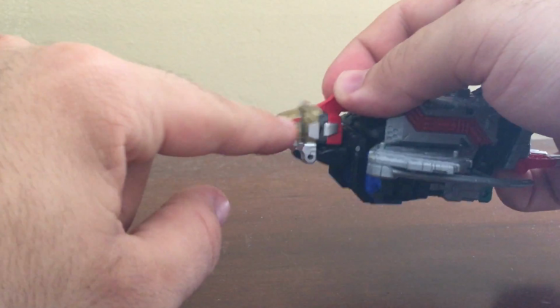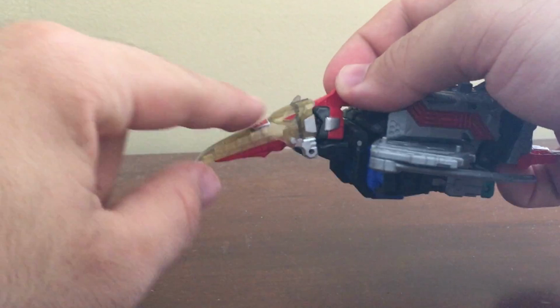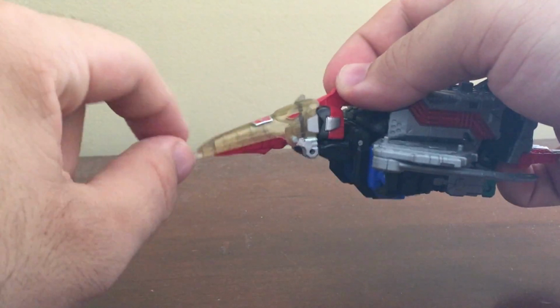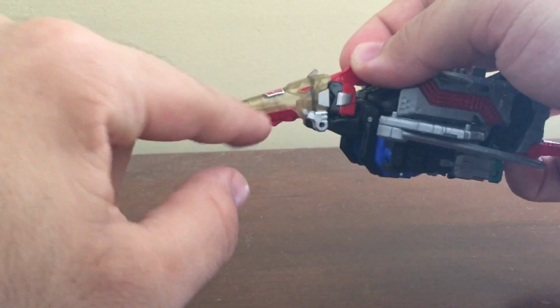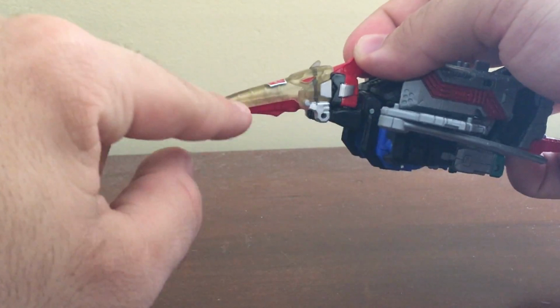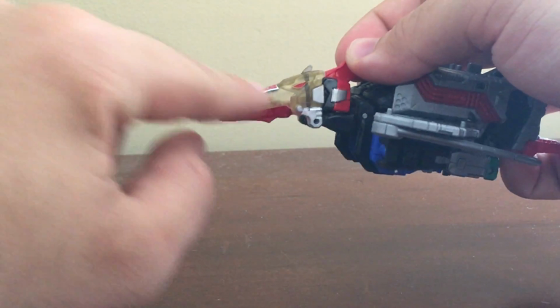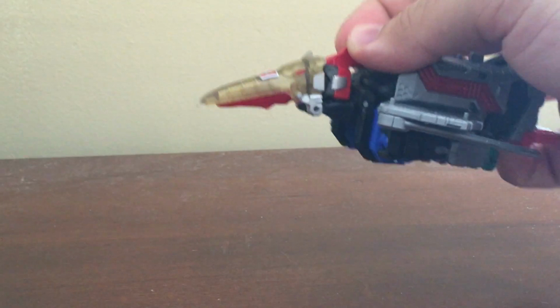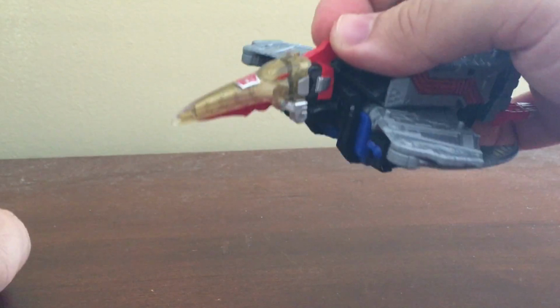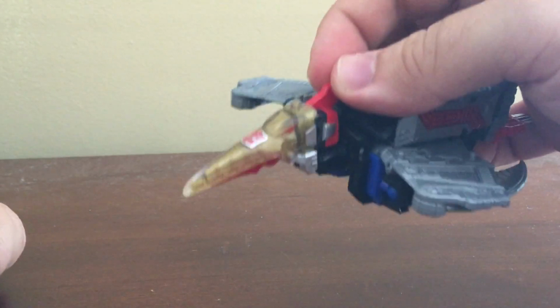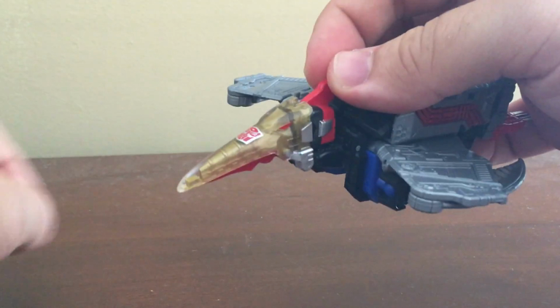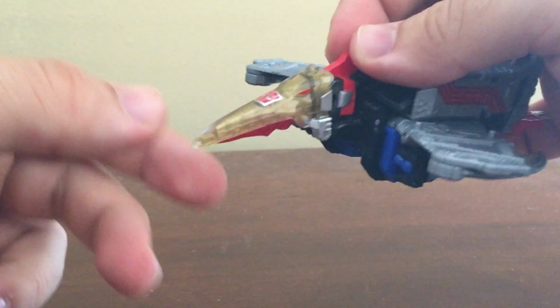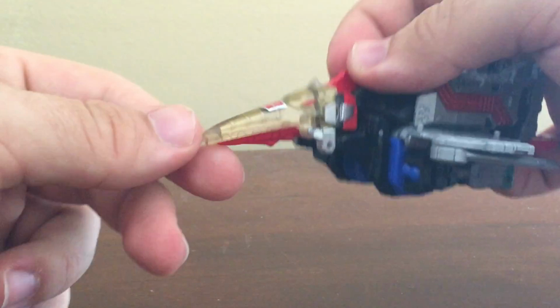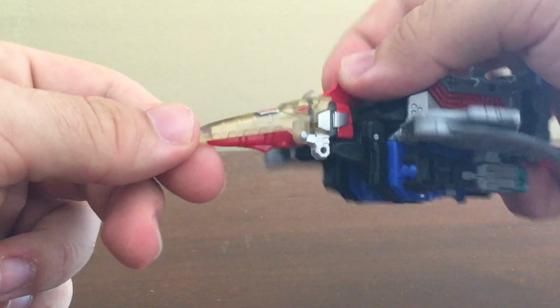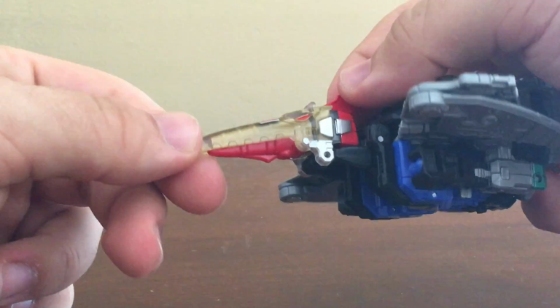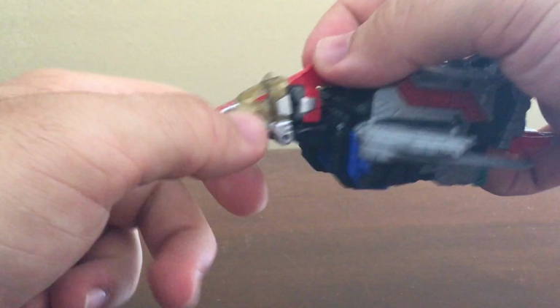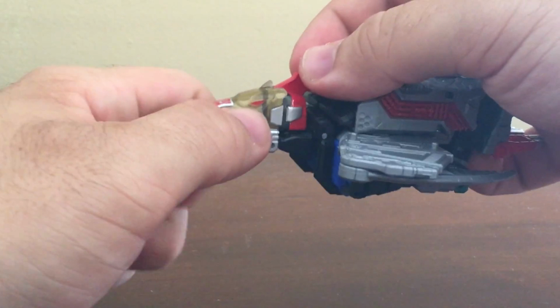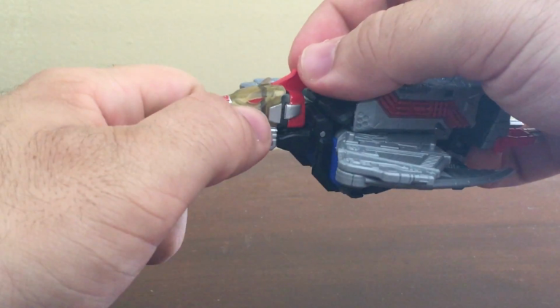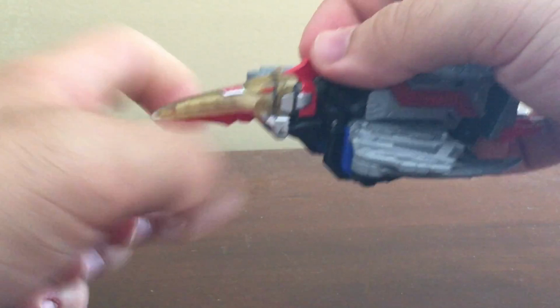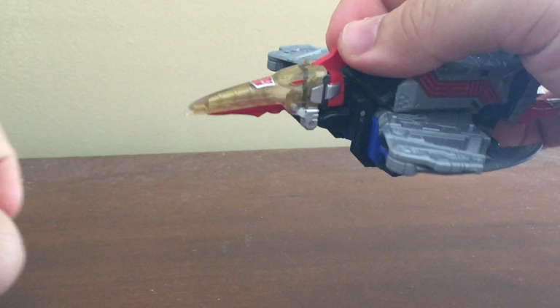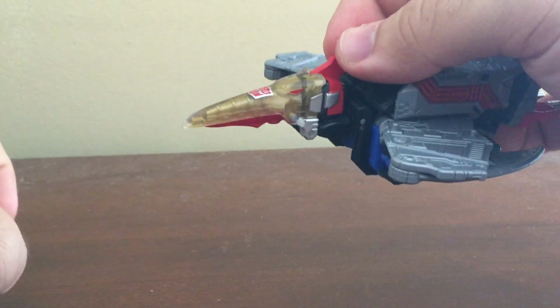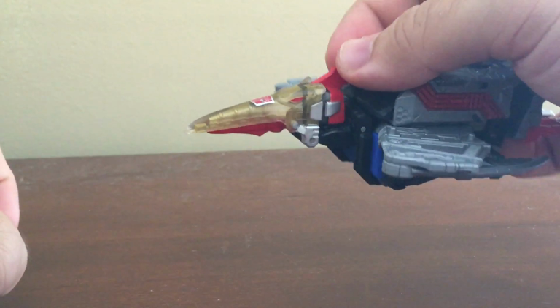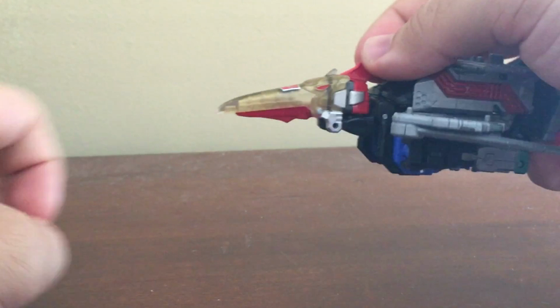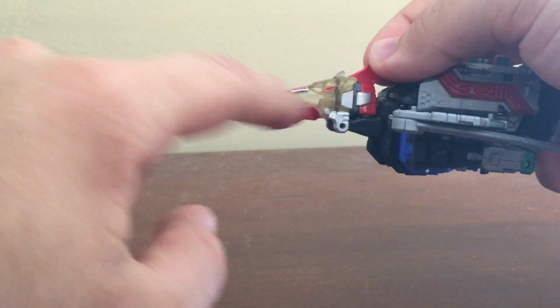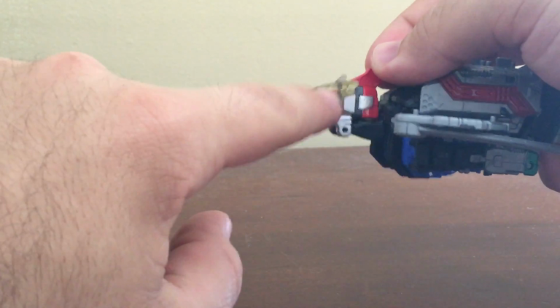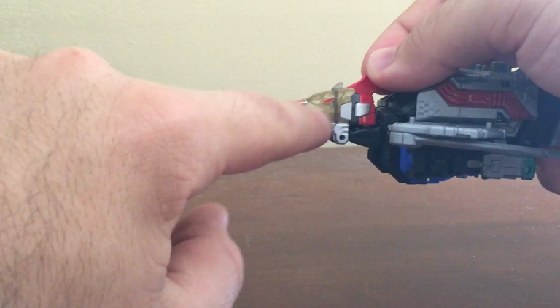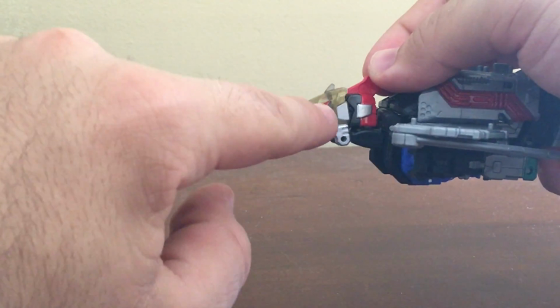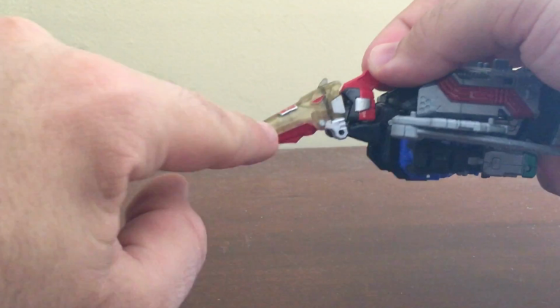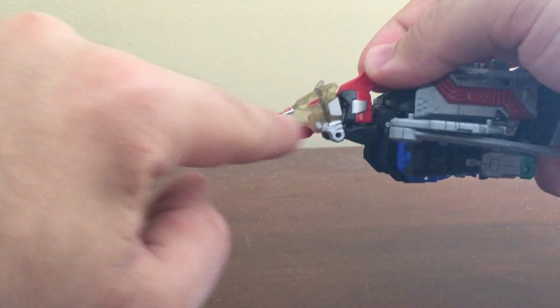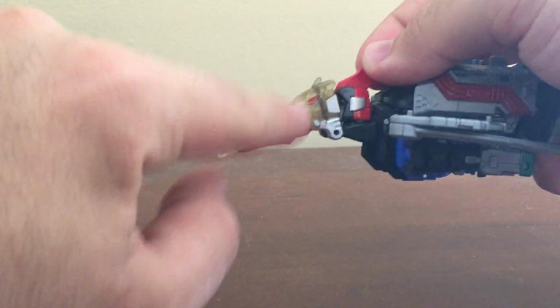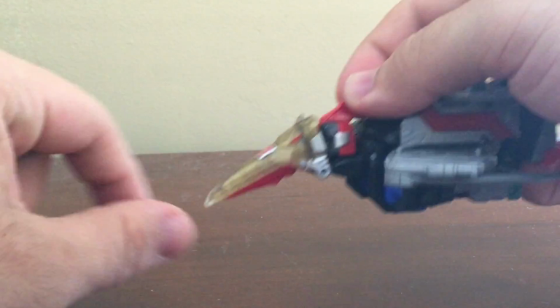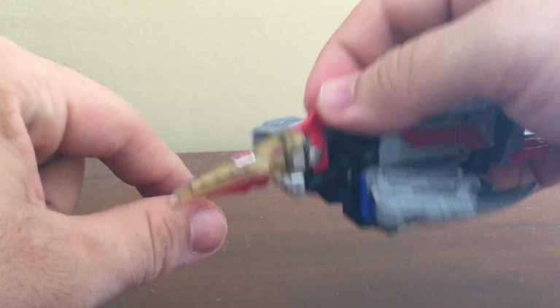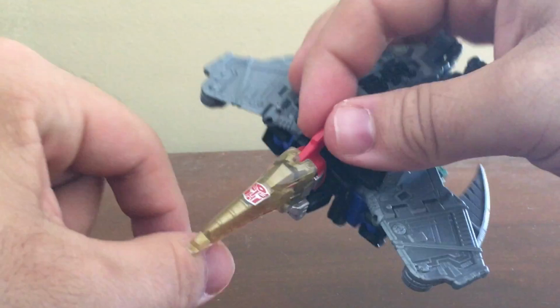It's actually a clear layer of plastic over gold paint — that's what it is. And of course the eyes are painted on the clear plastic as well.